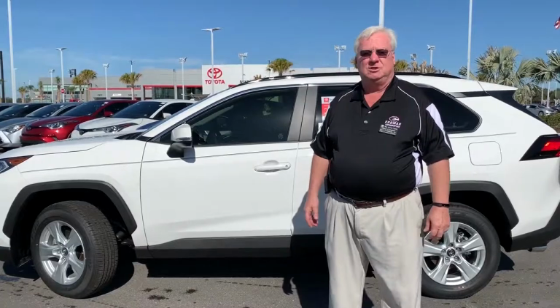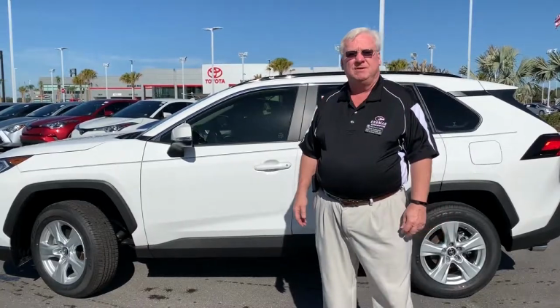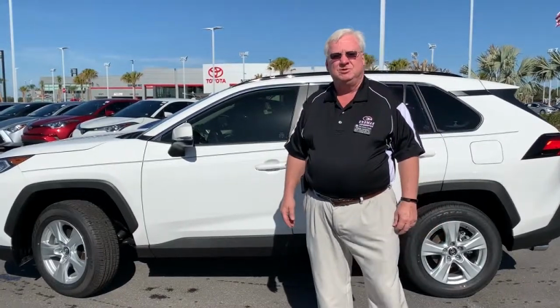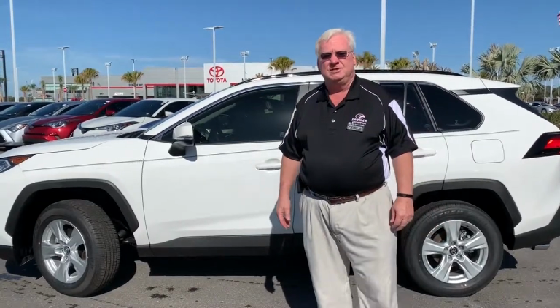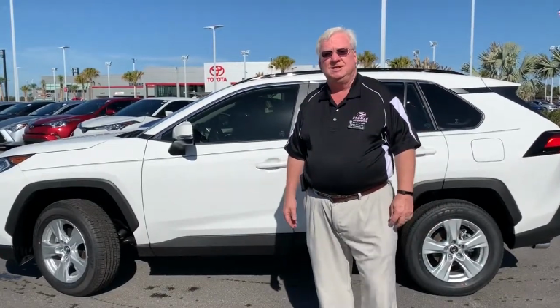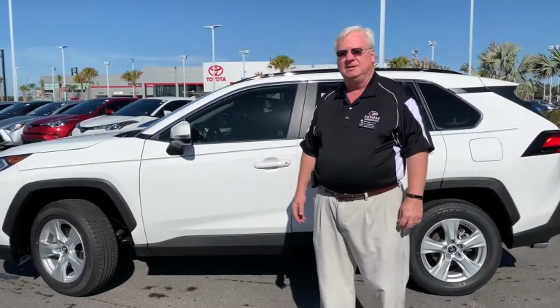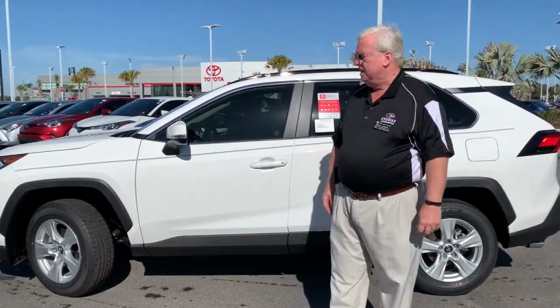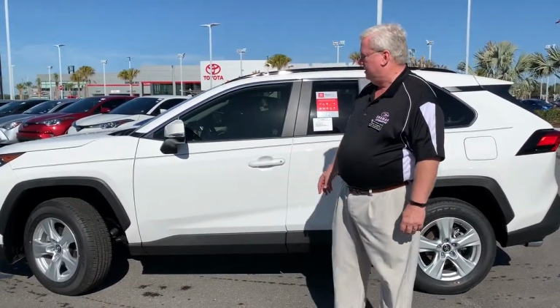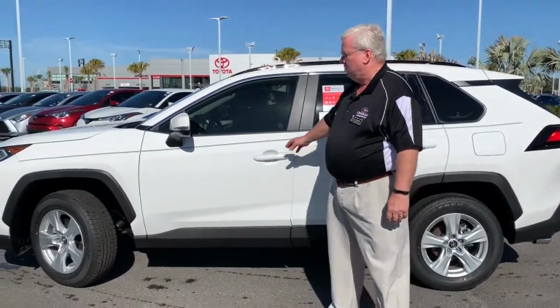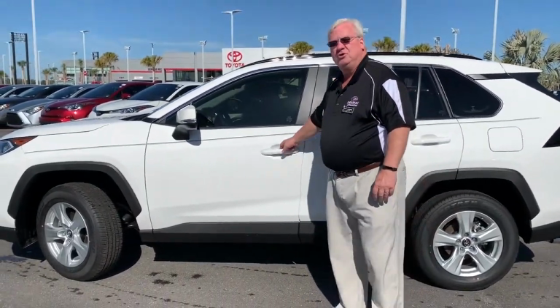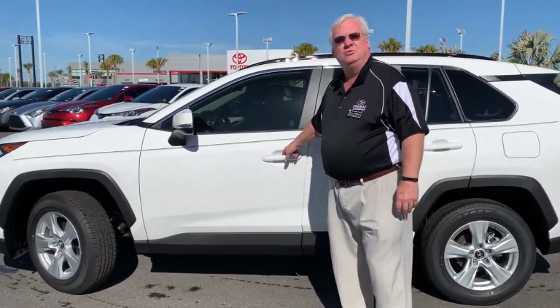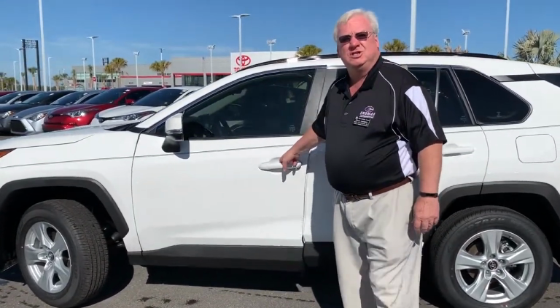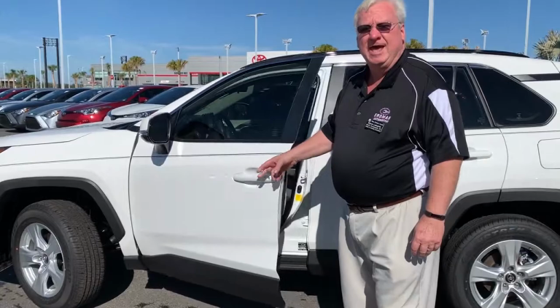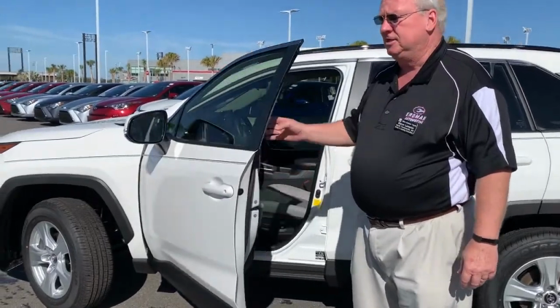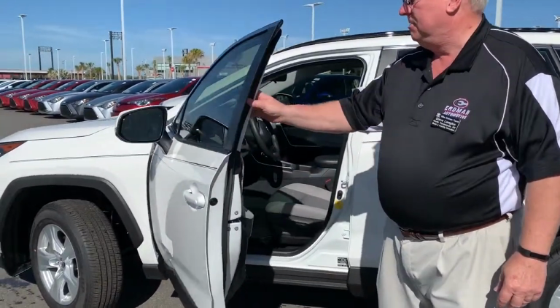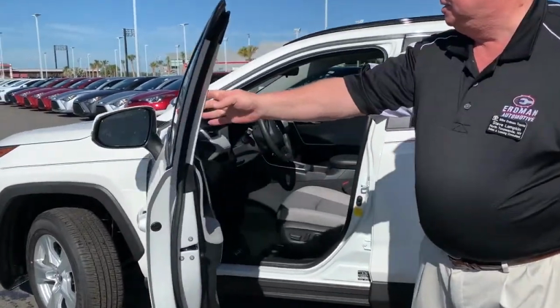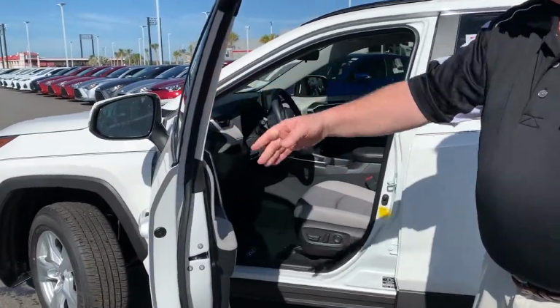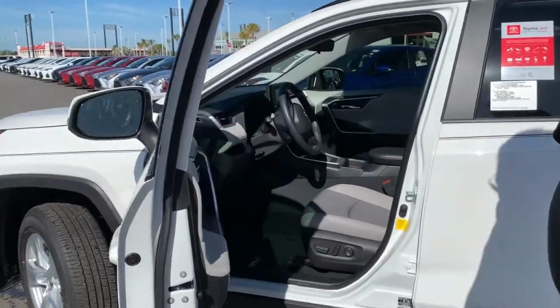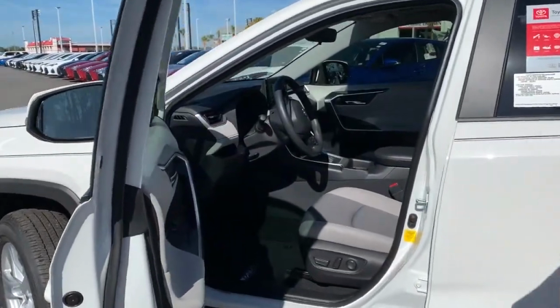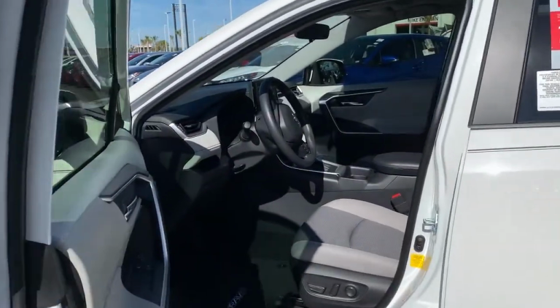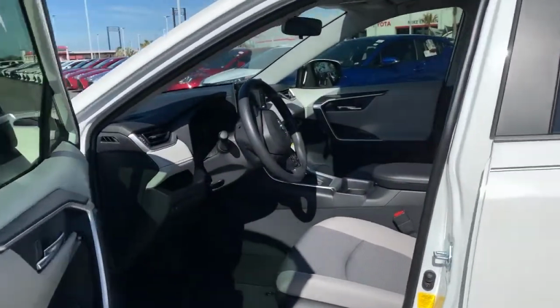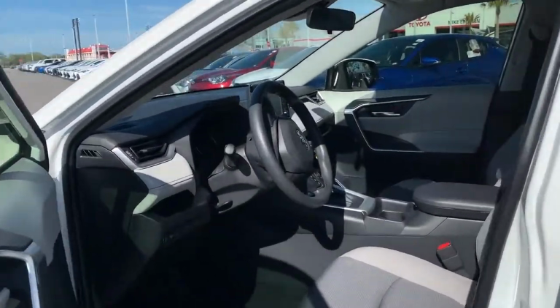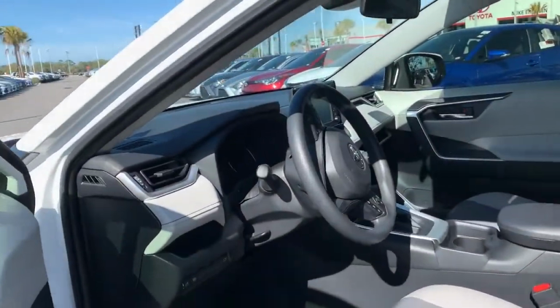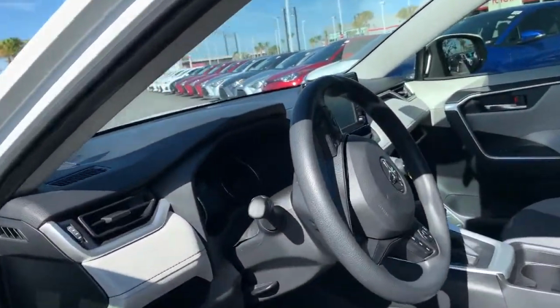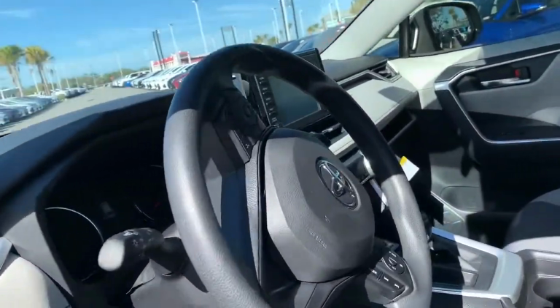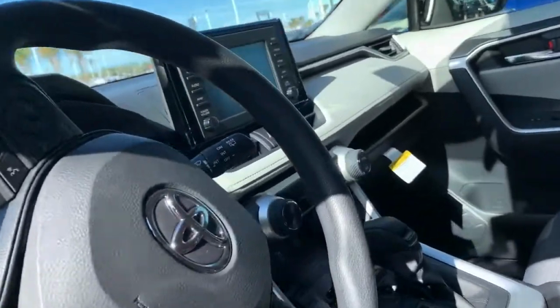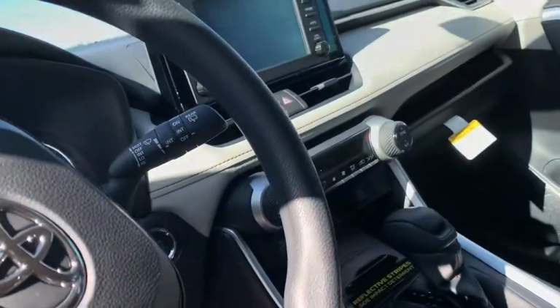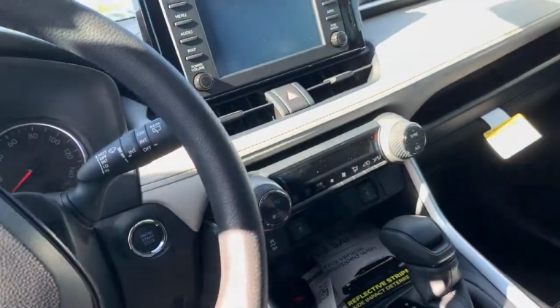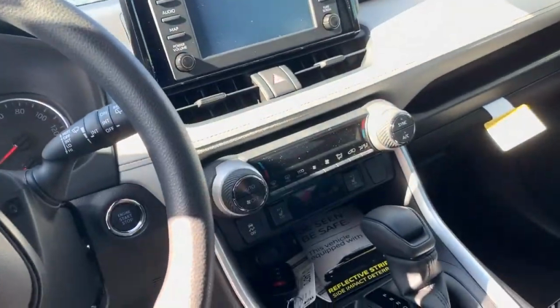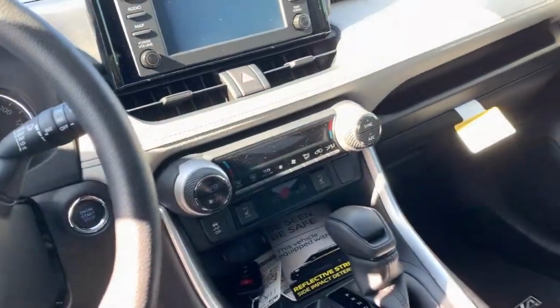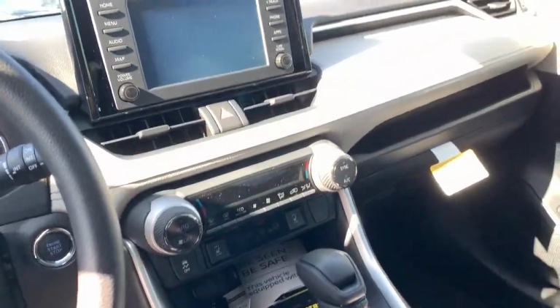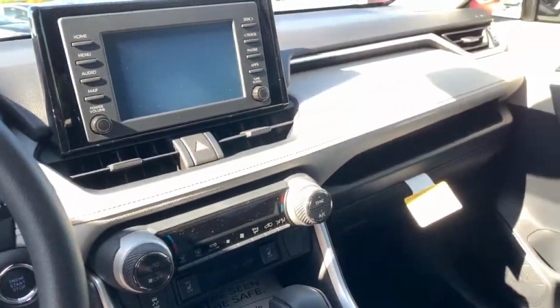It's a remake from the 2018 model. What I'm showing you is the XLE model, which has push-button start, power seats, and a moonroof.